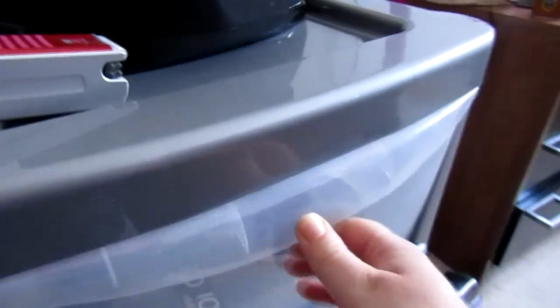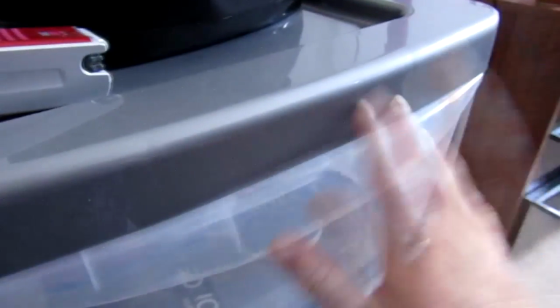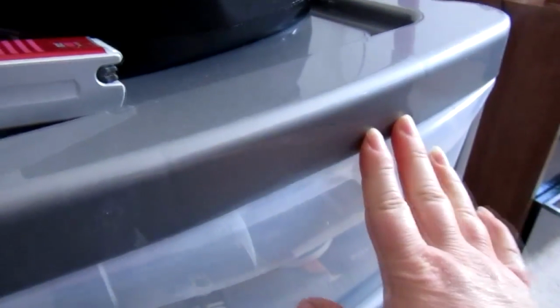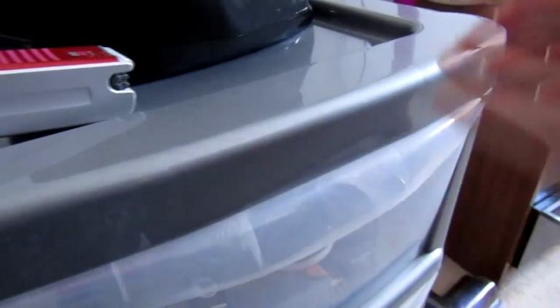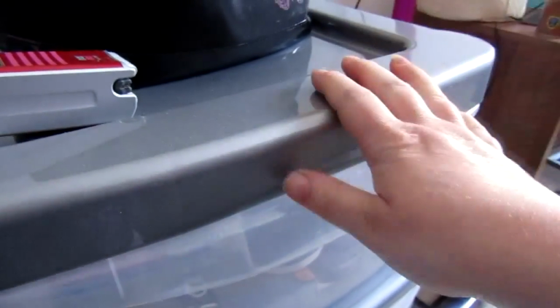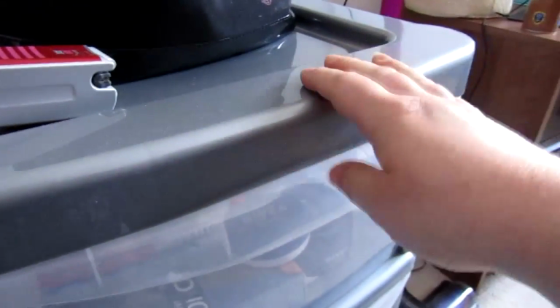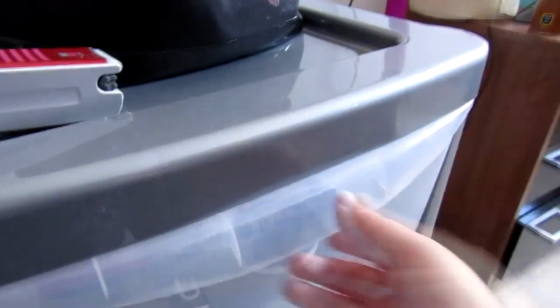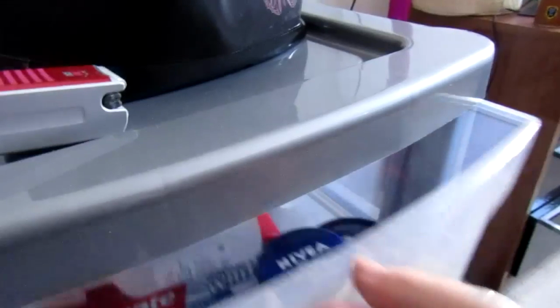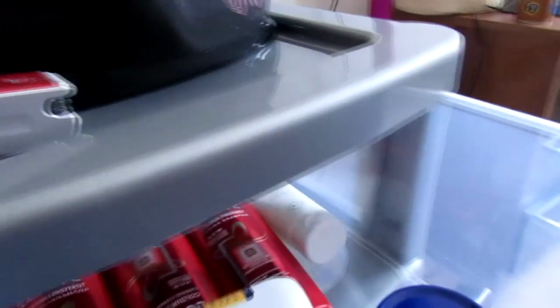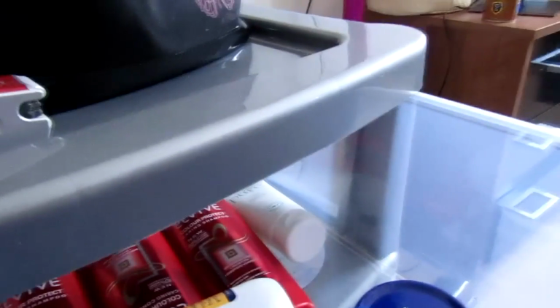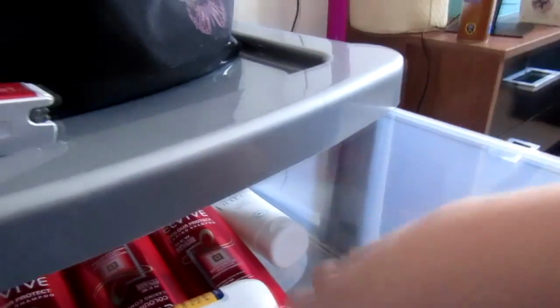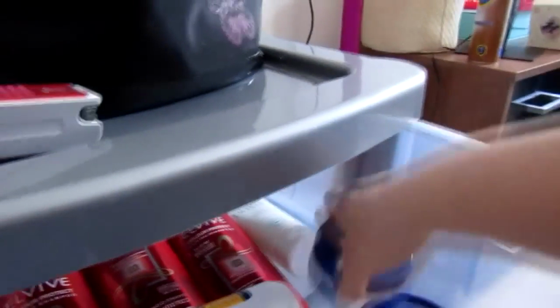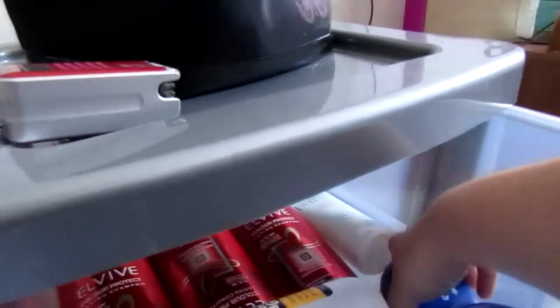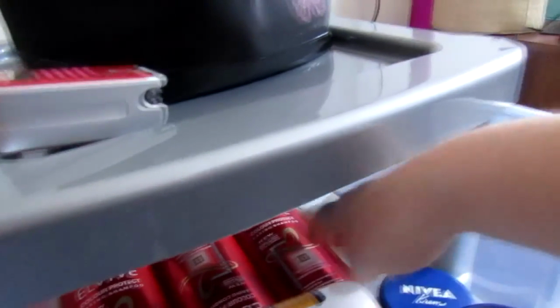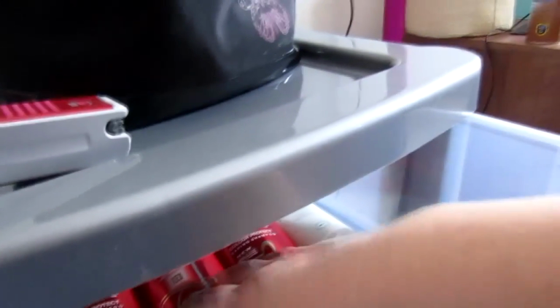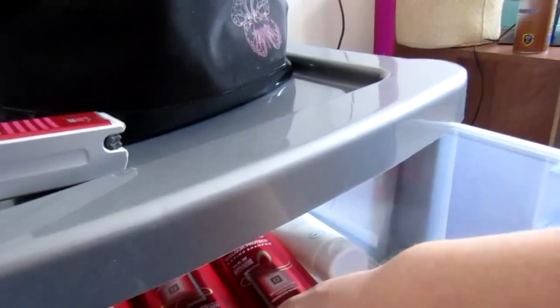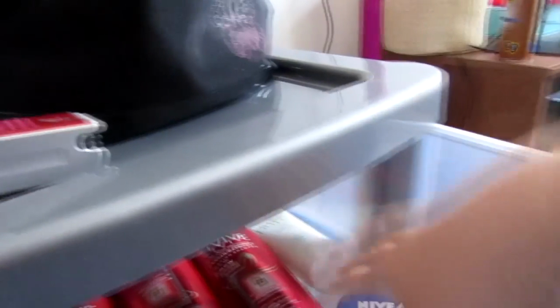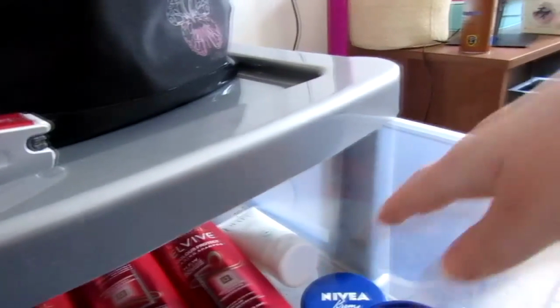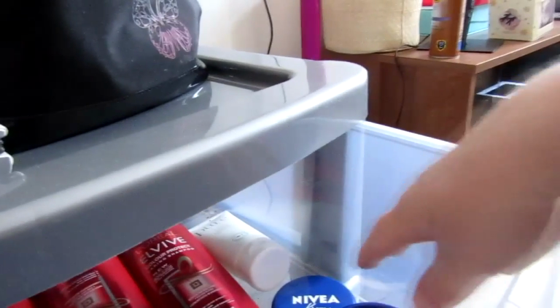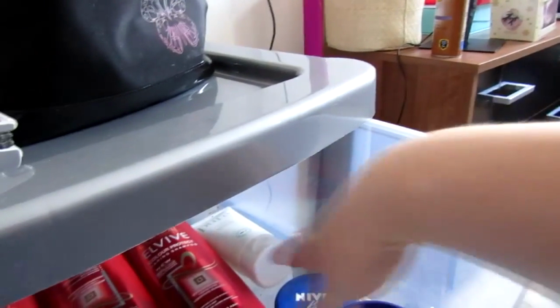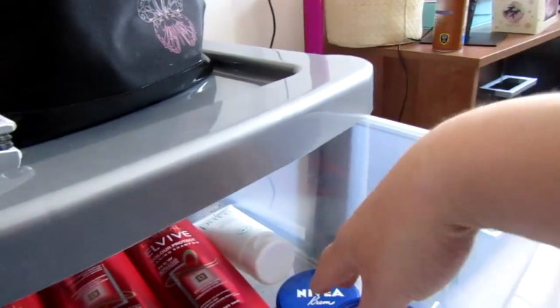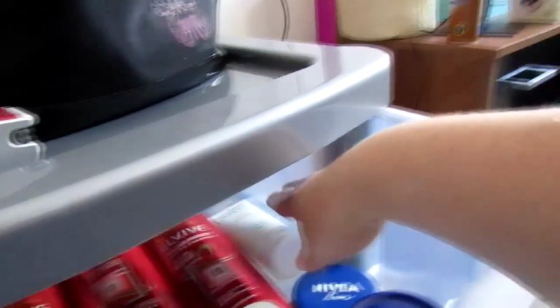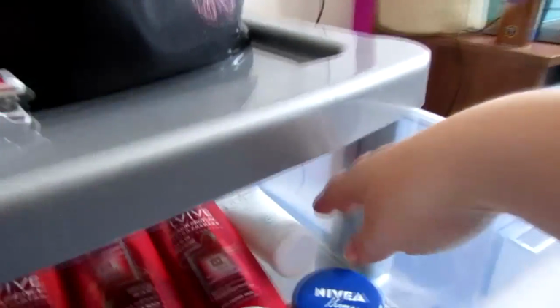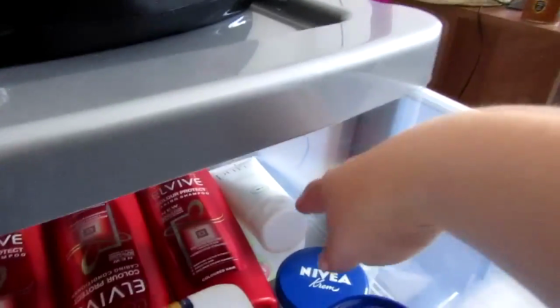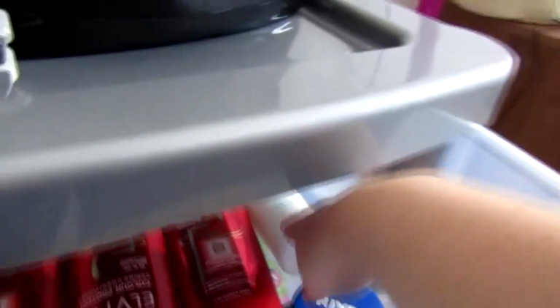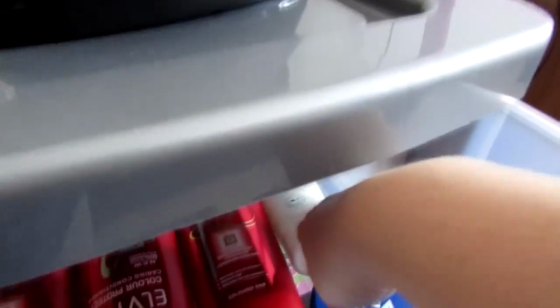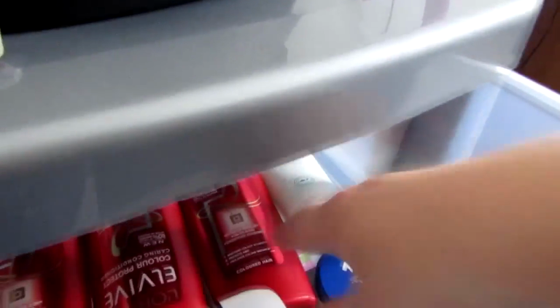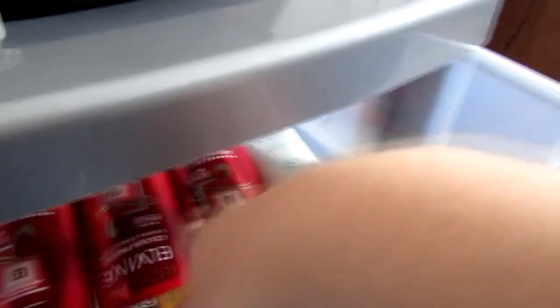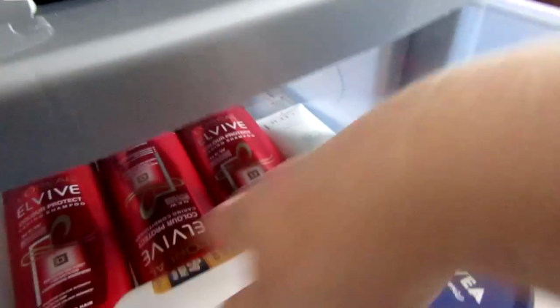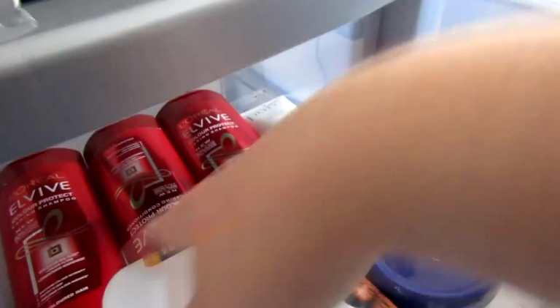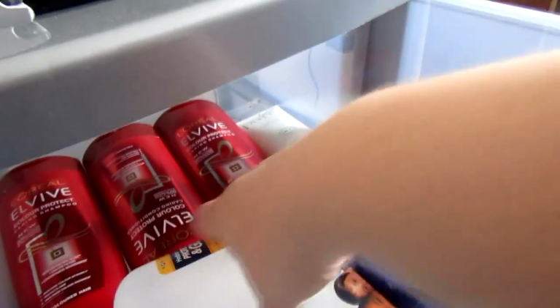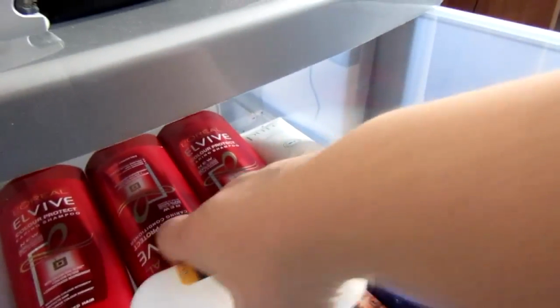So what I did was I wanted to sort it out into head to toe. So this is all hair and face: my face creams, my facial washes, shampoo, conditioner.